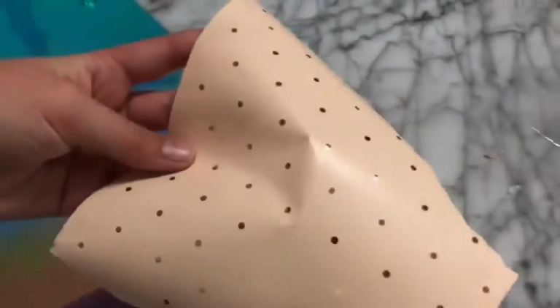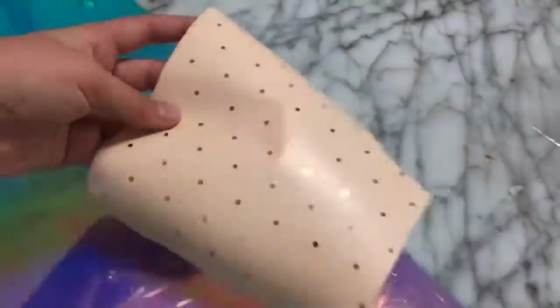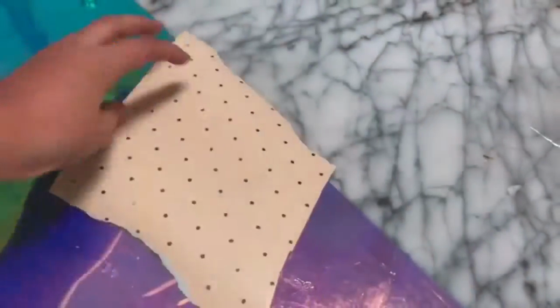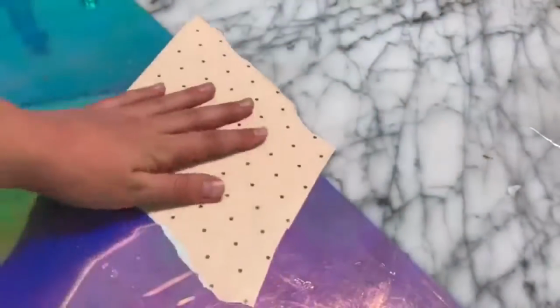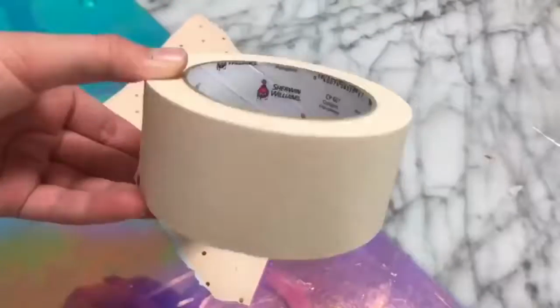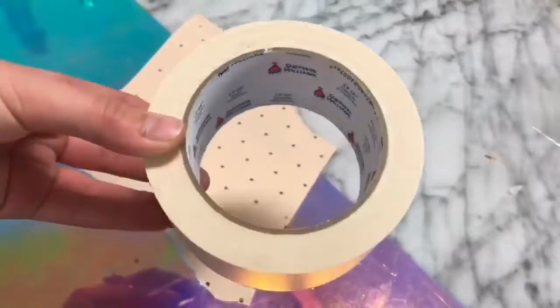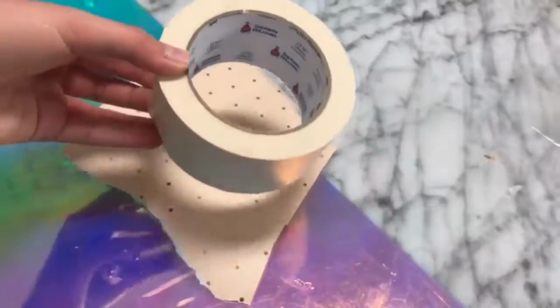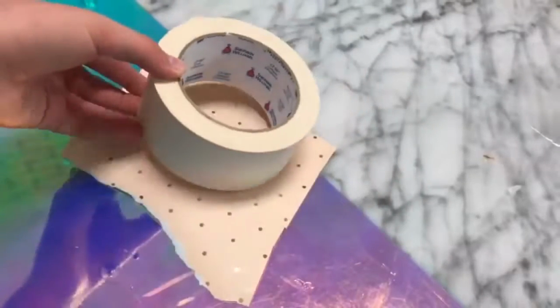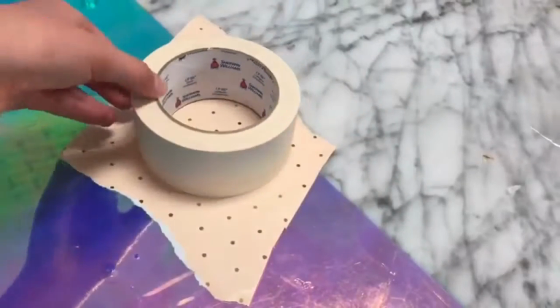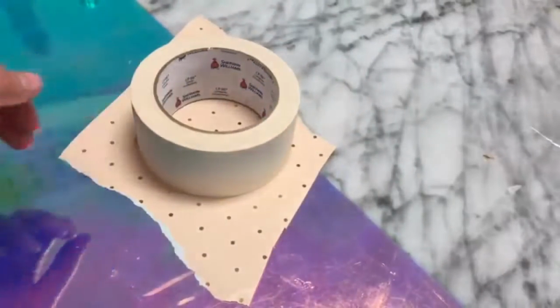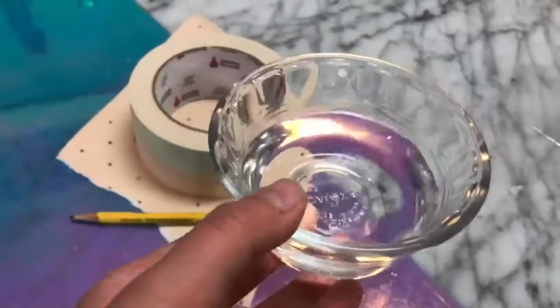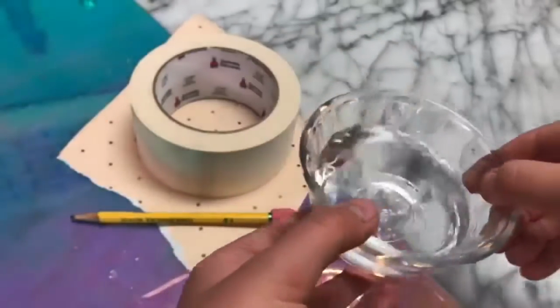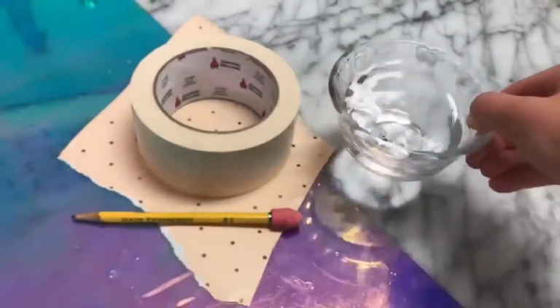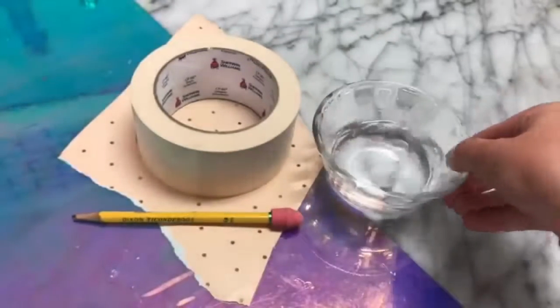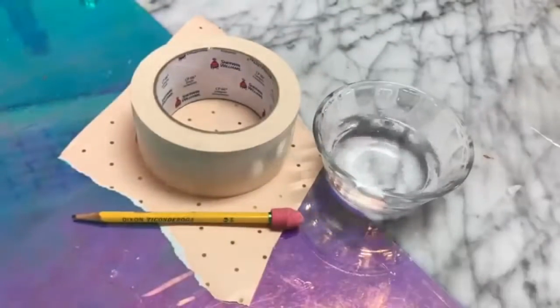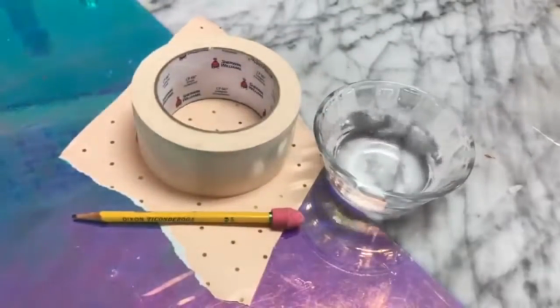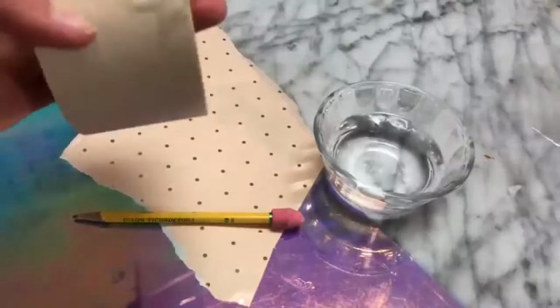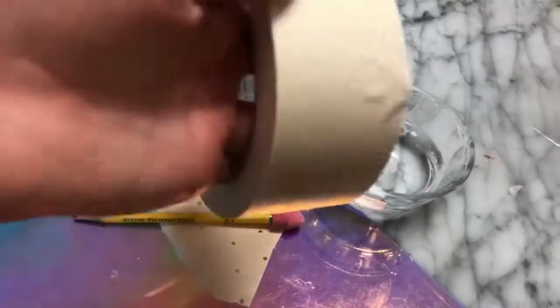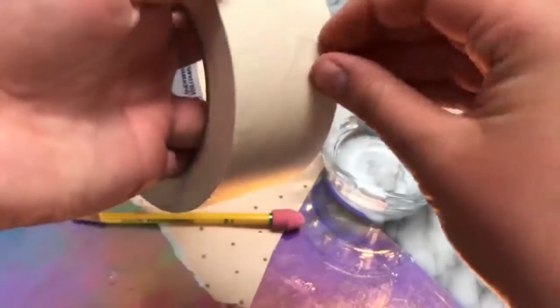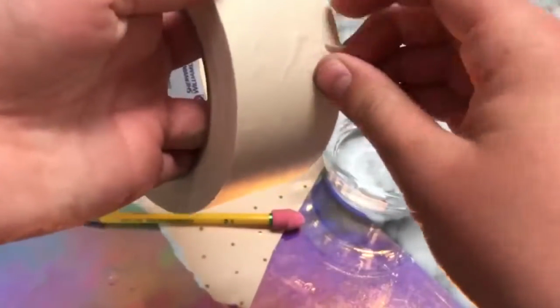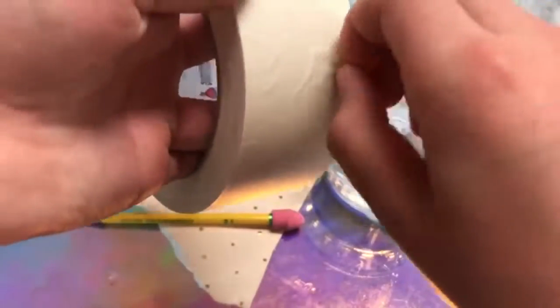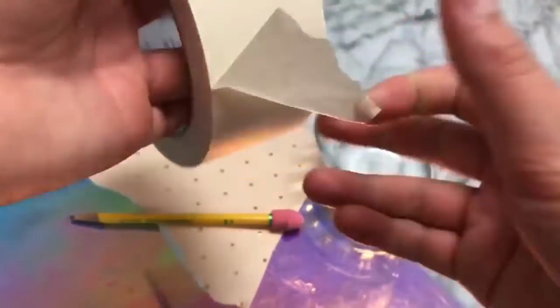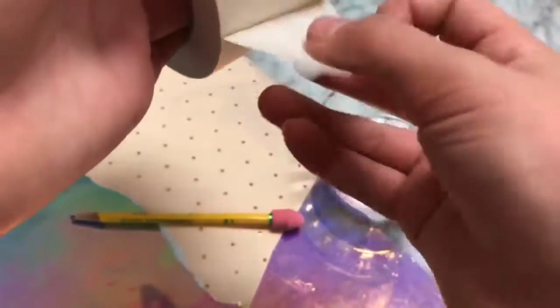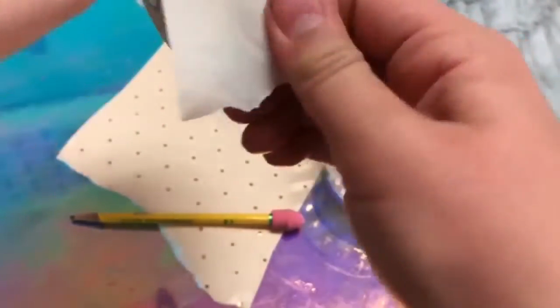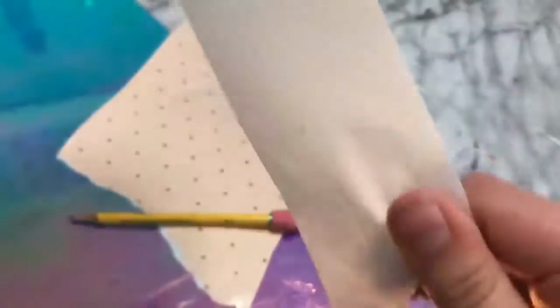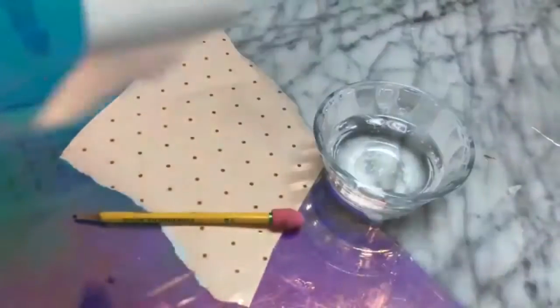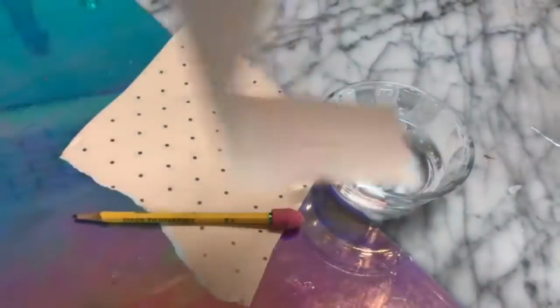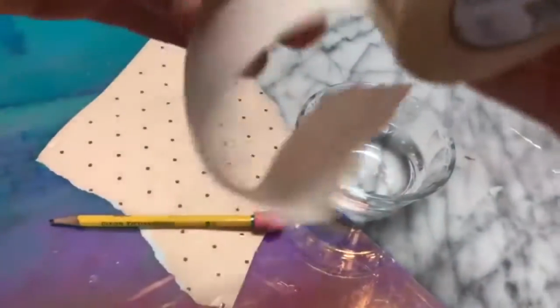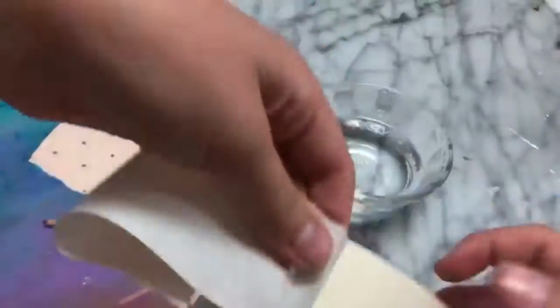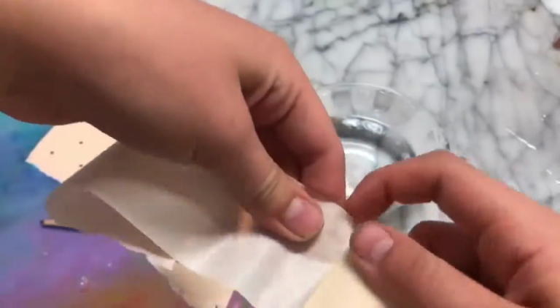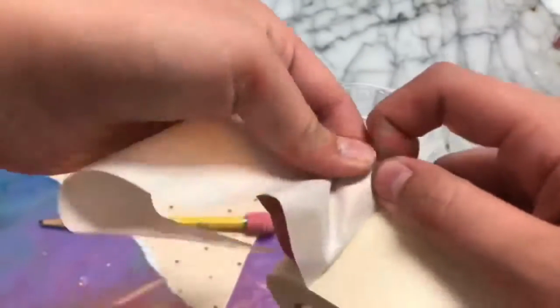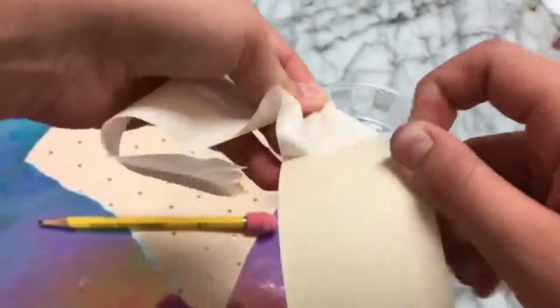This next recipe I'm so proud to show you because I completely made it up myself. For this recipe you're going to need some water, tape, paper, and a pencil with an eraser. Starting off, you want to take a piece of tape and make it into kind of like a half loop.